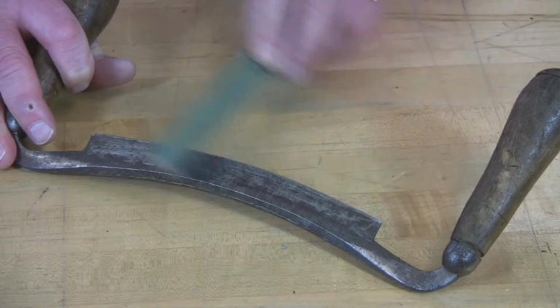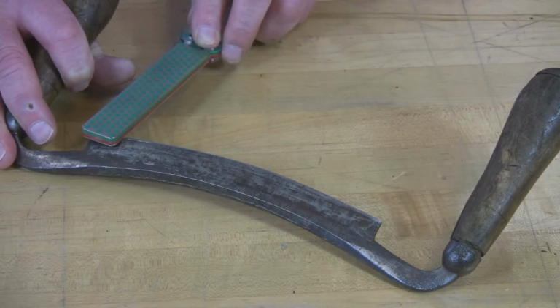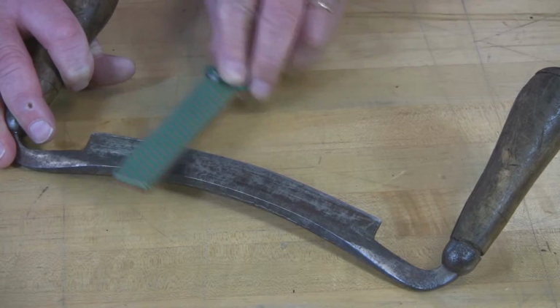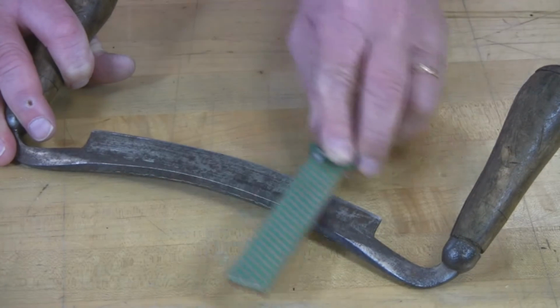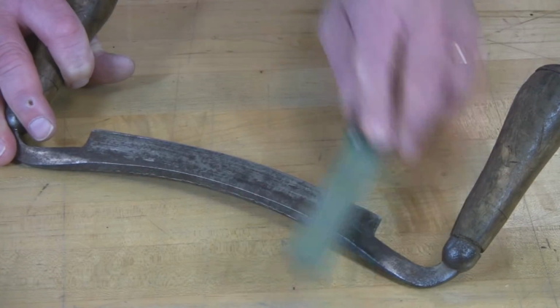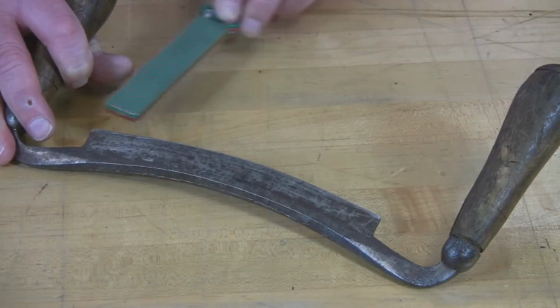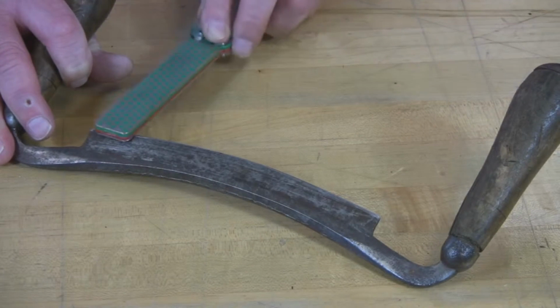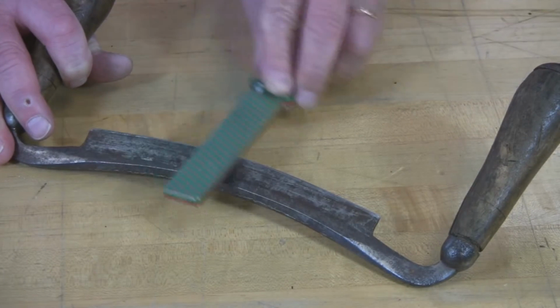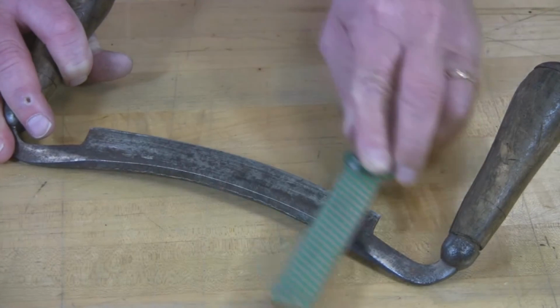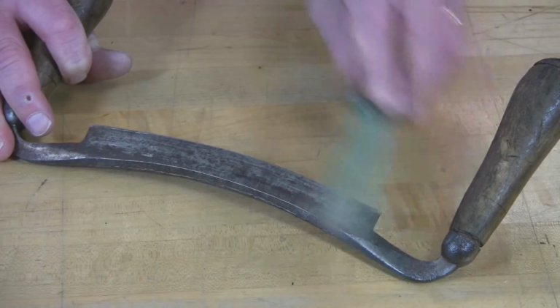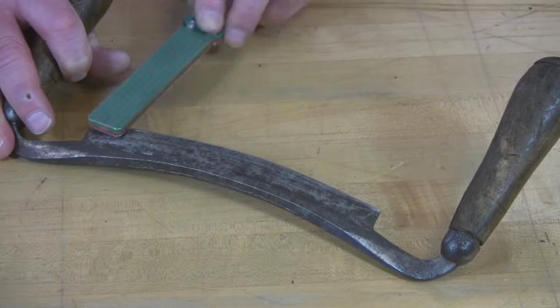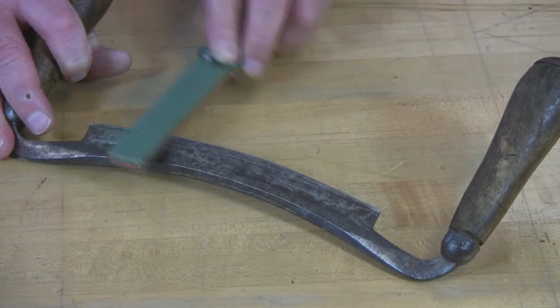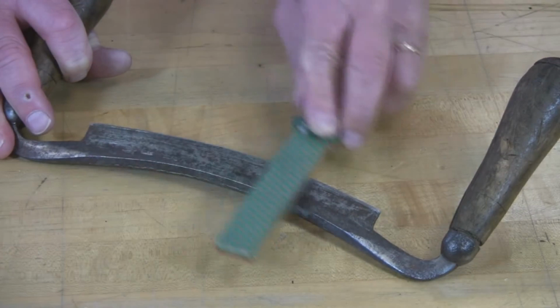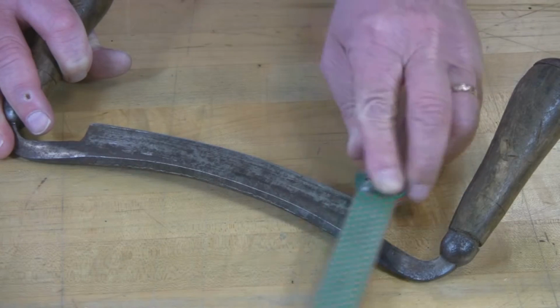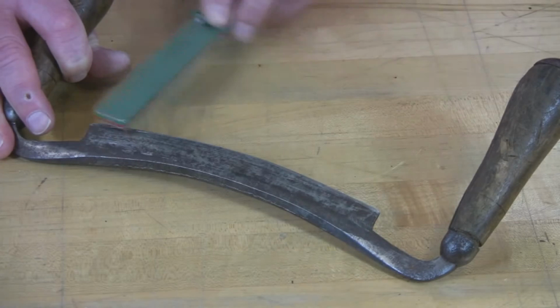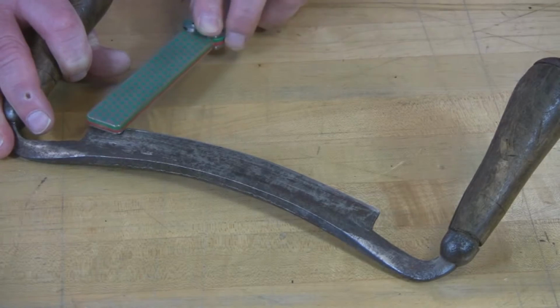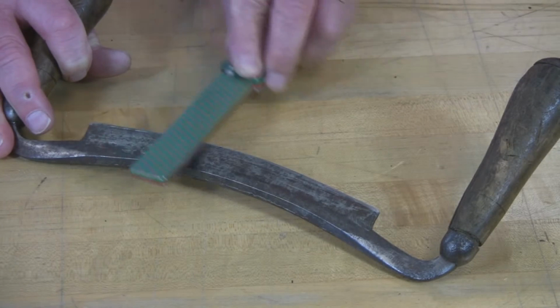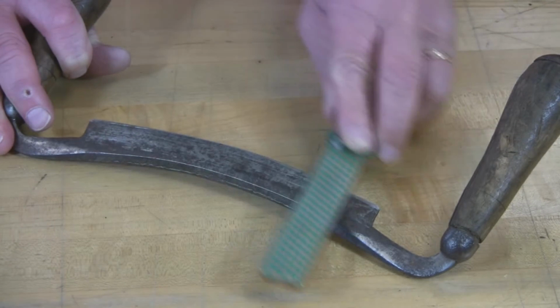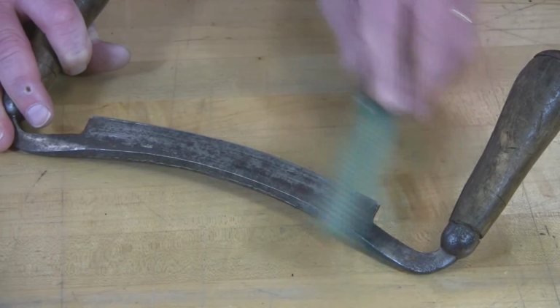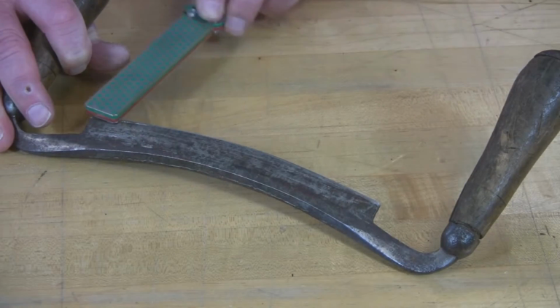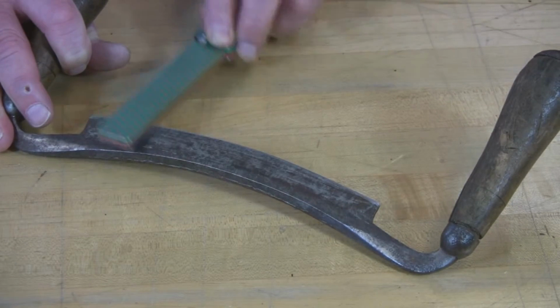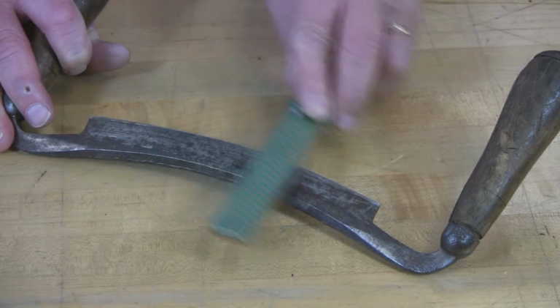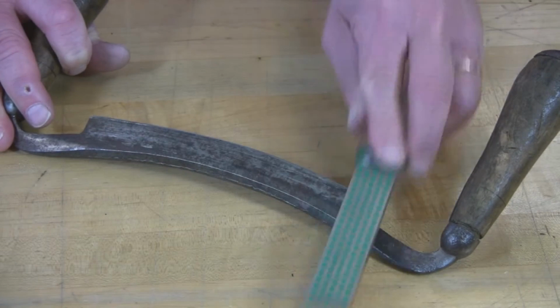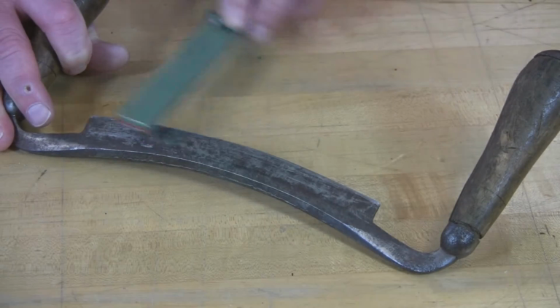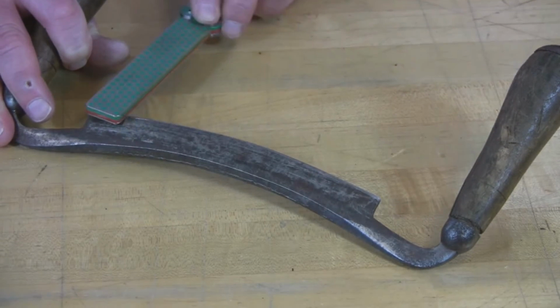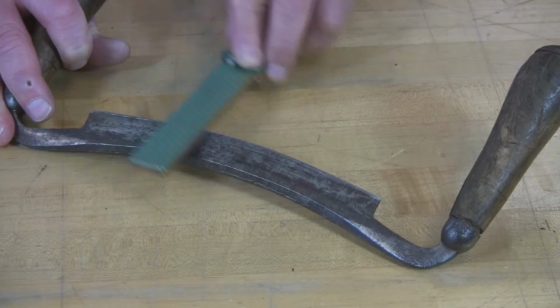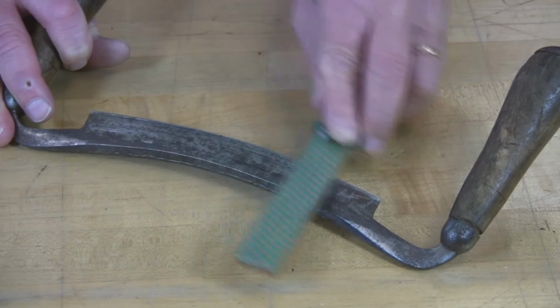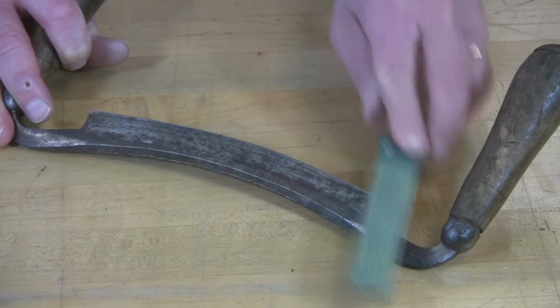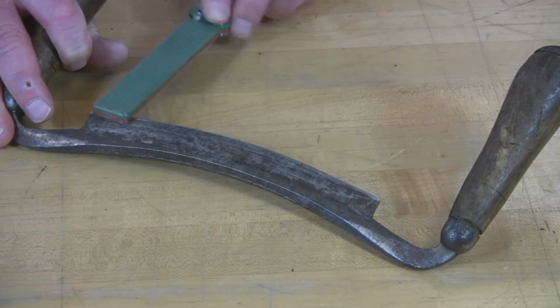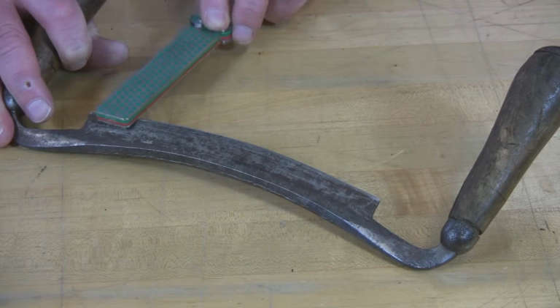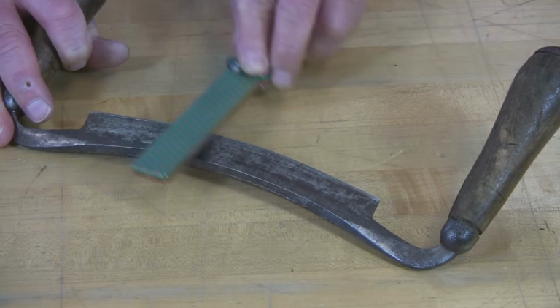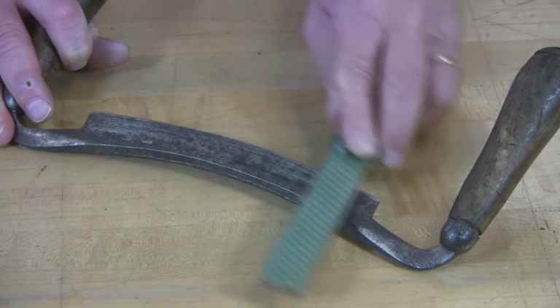Depending upon the severity of the dullness, or whether you're just maintaining it razor sharp, will determine how many strokes you really need. But you can start to see that bevel edge starting to come up.